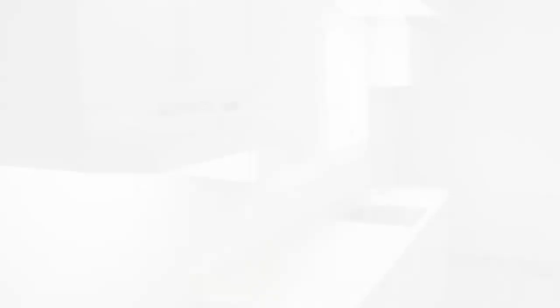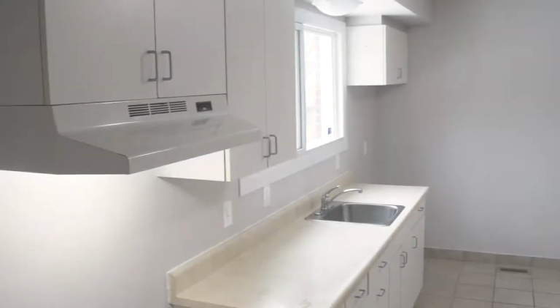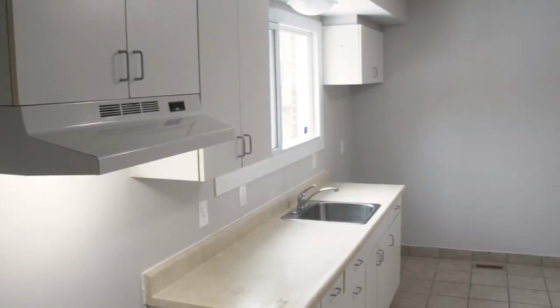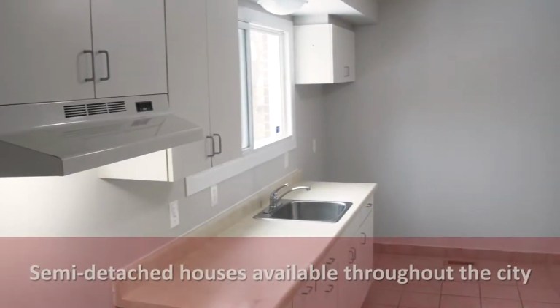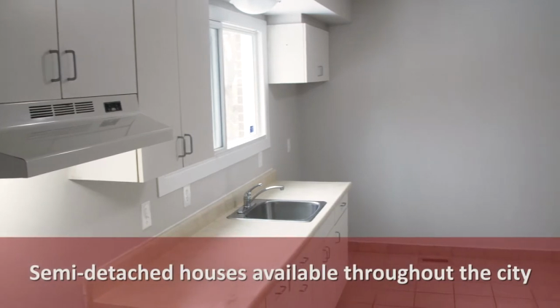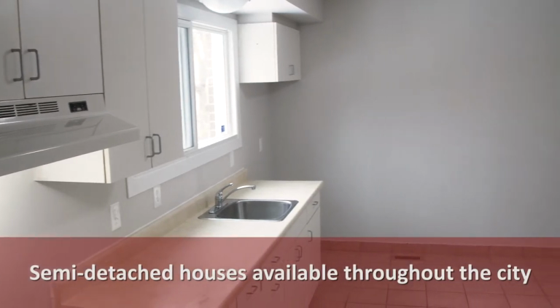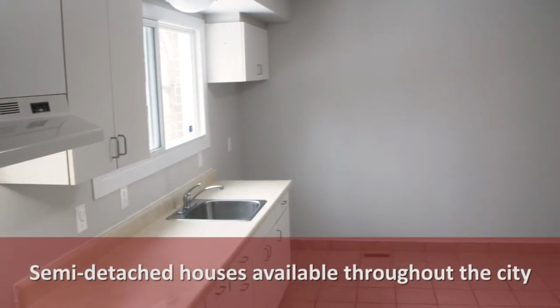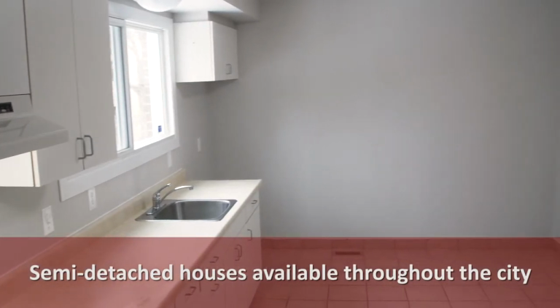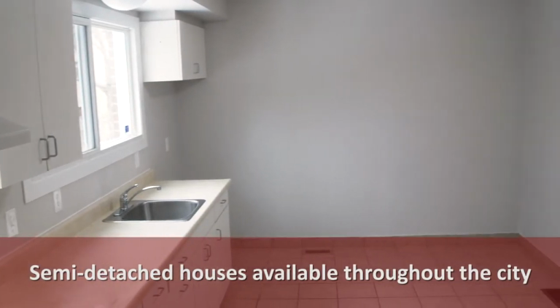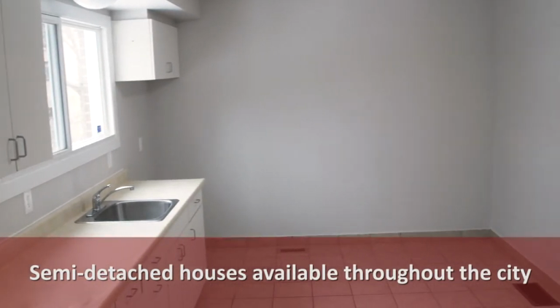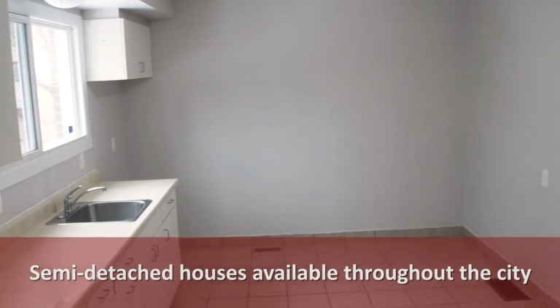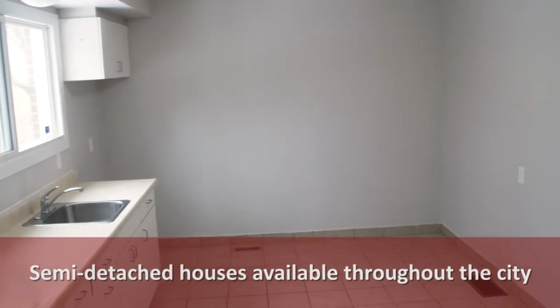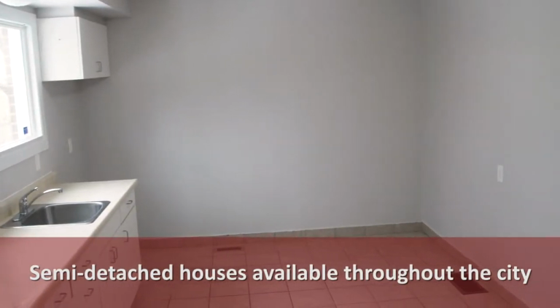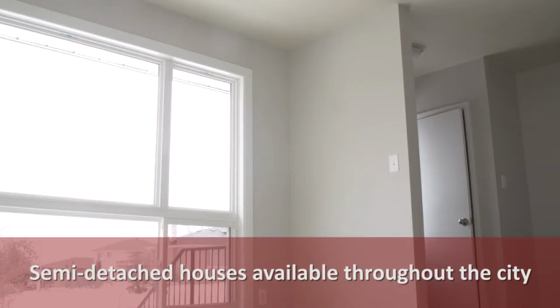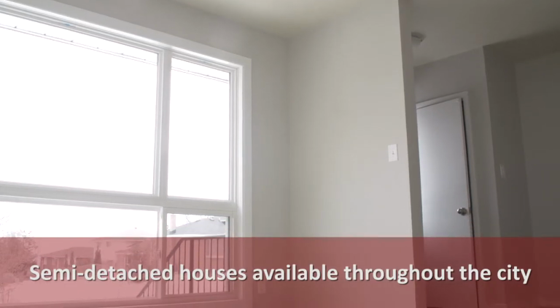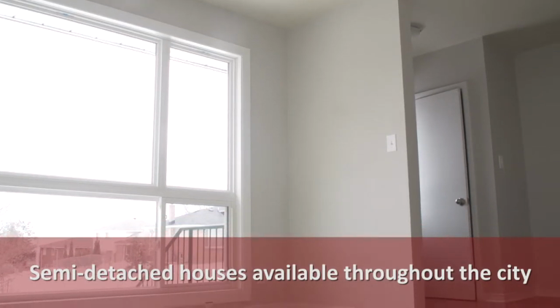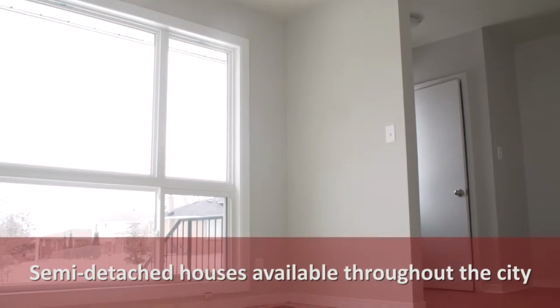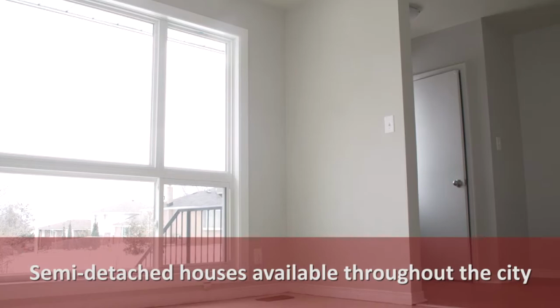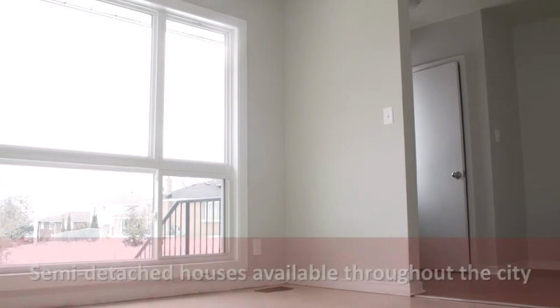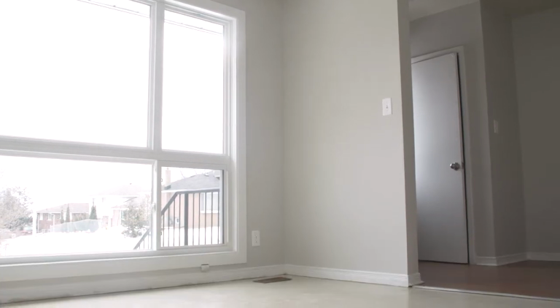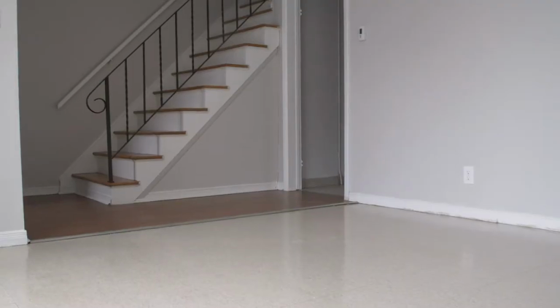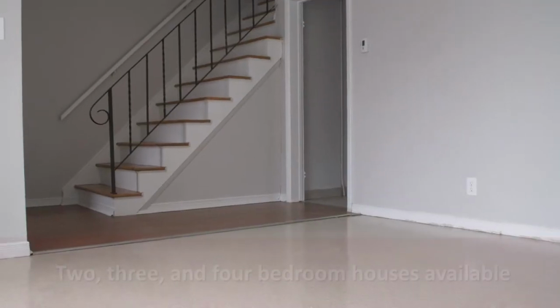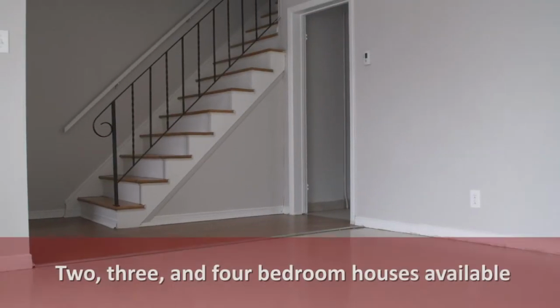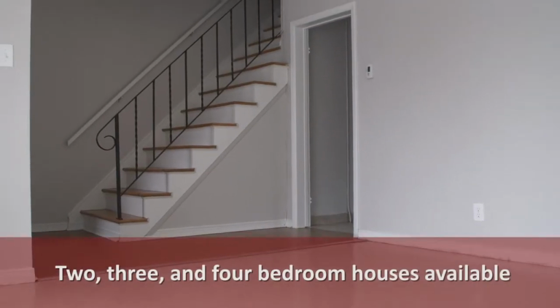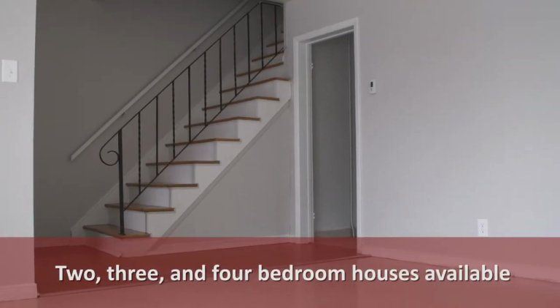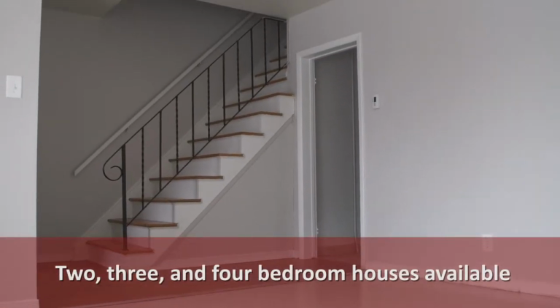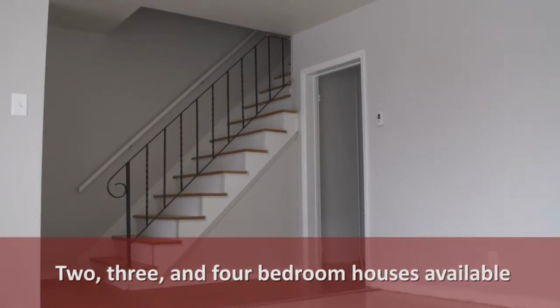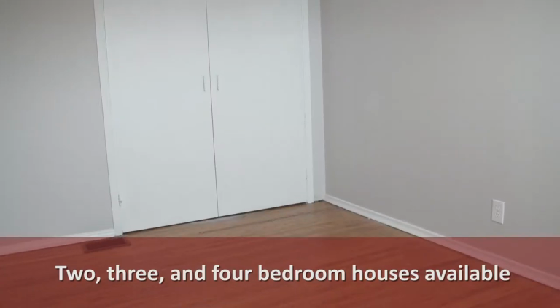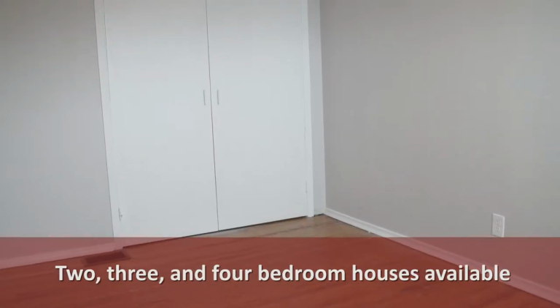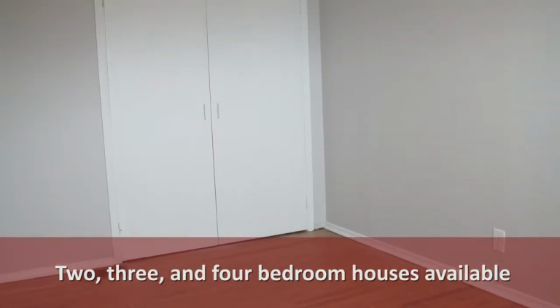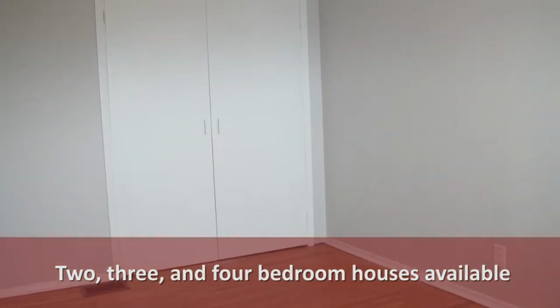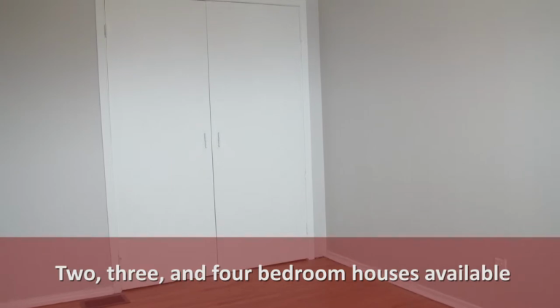Kingston and Frontenac Housing Corporation has semi-detached houses available like this one throughout the city. They range in two, three, and four bedroom options.